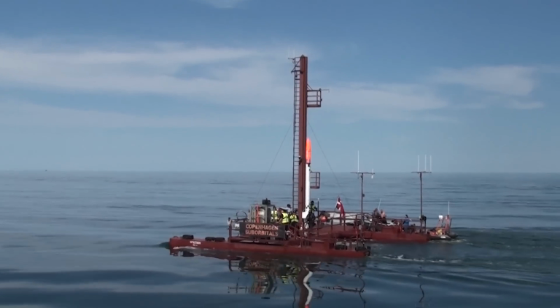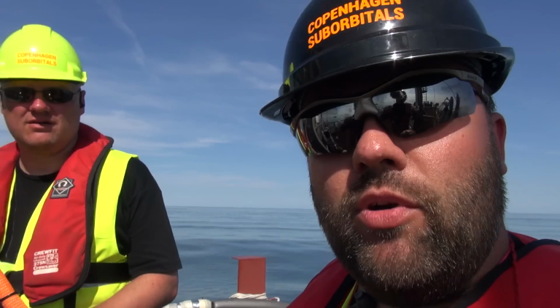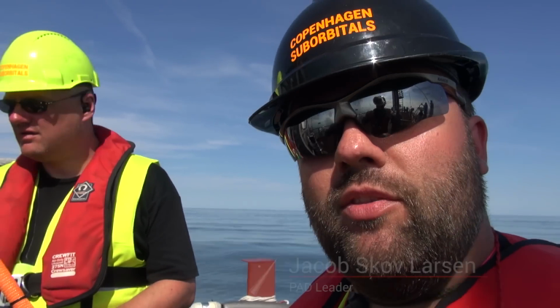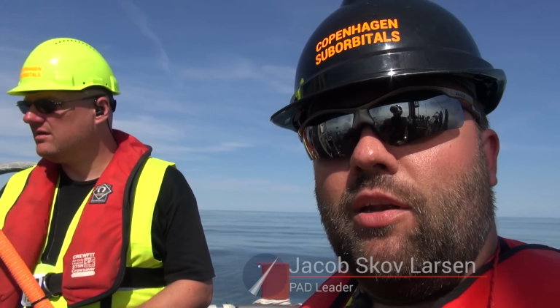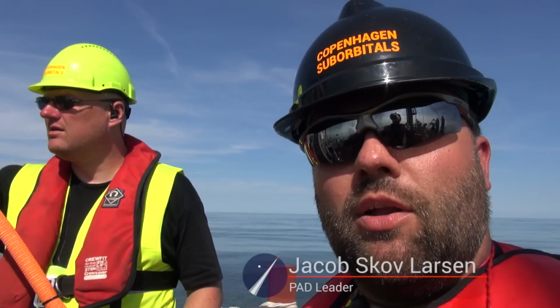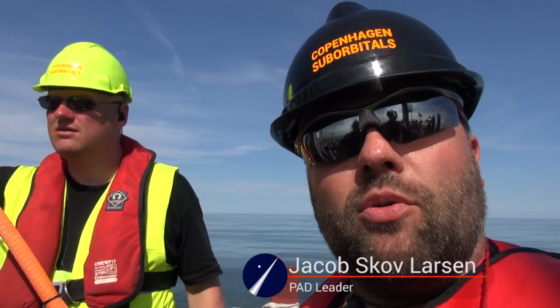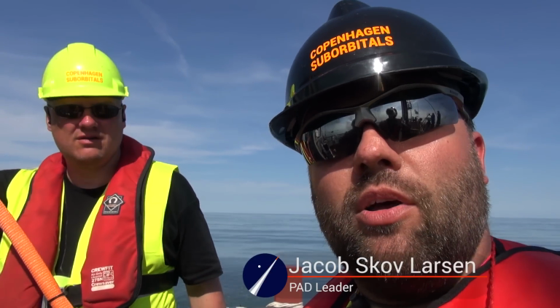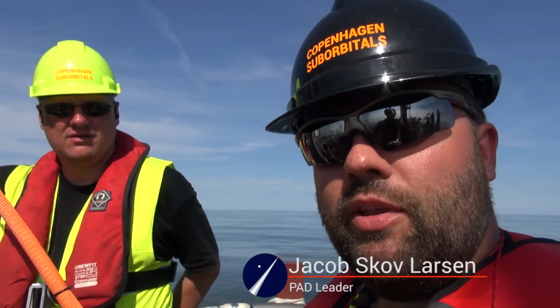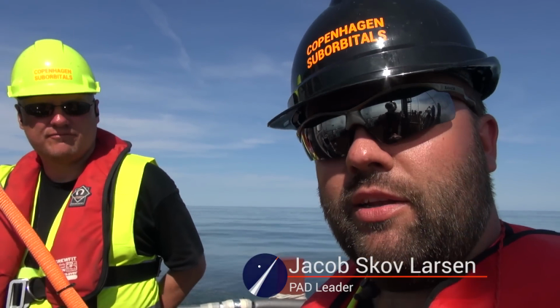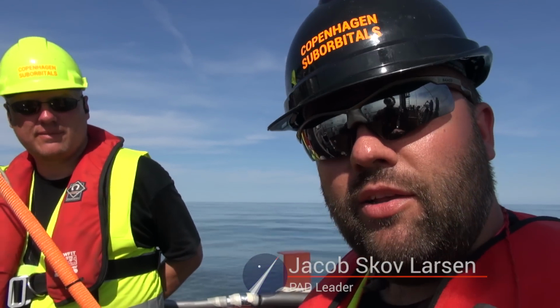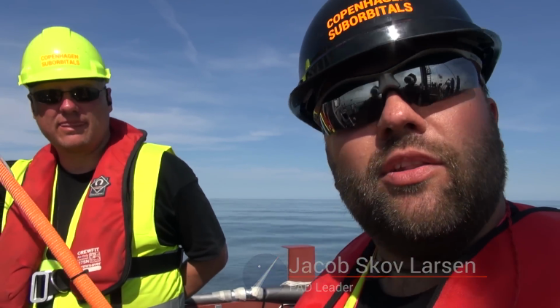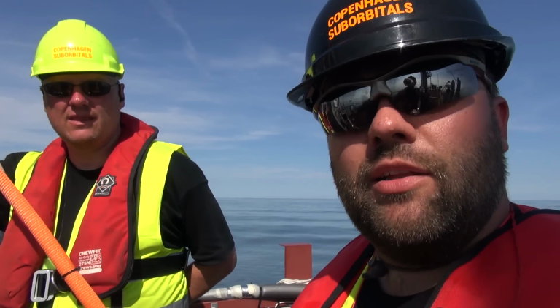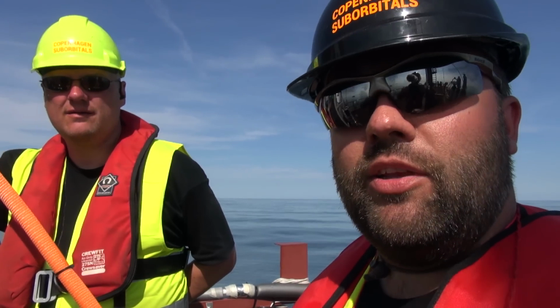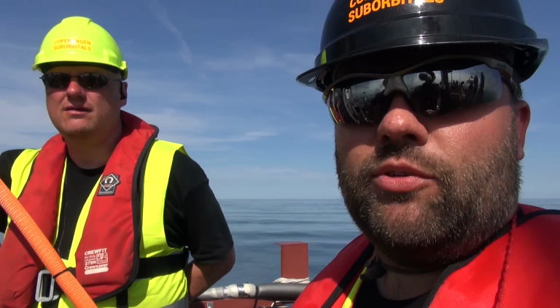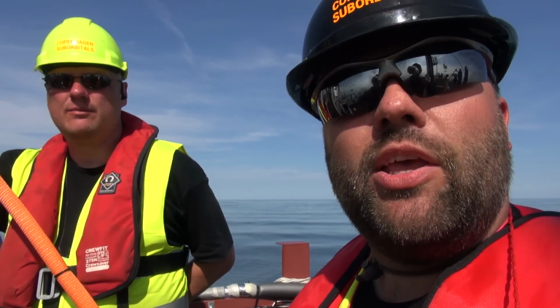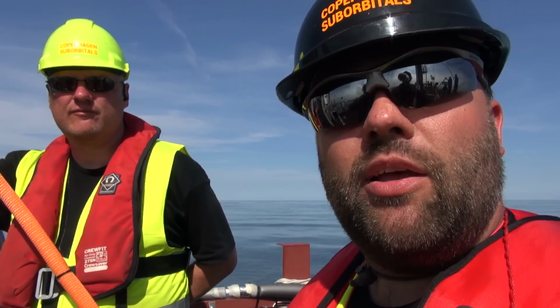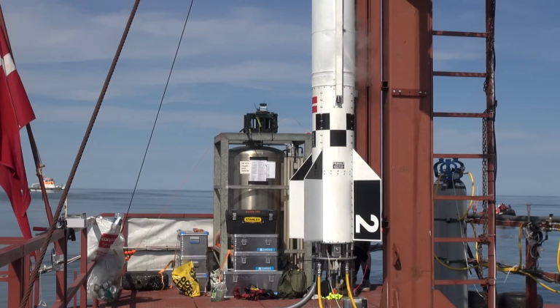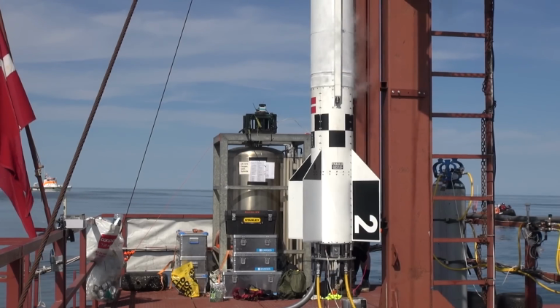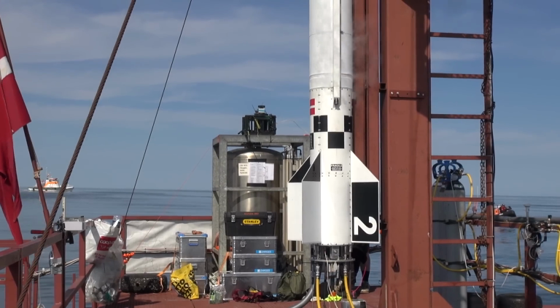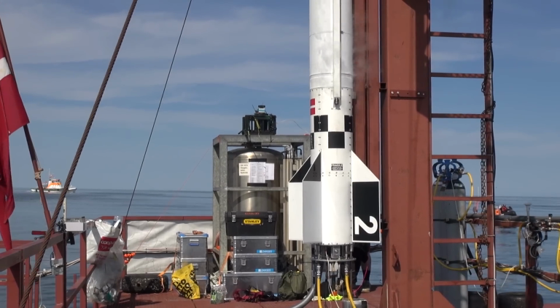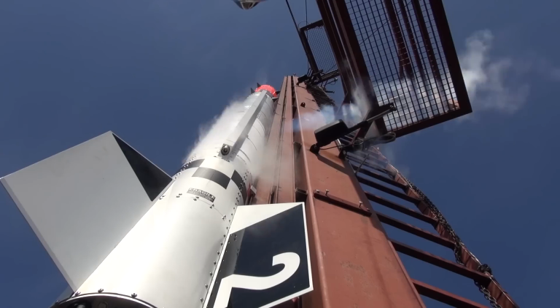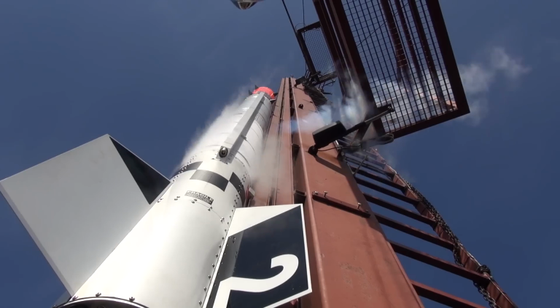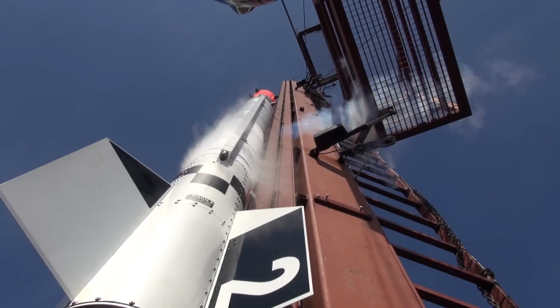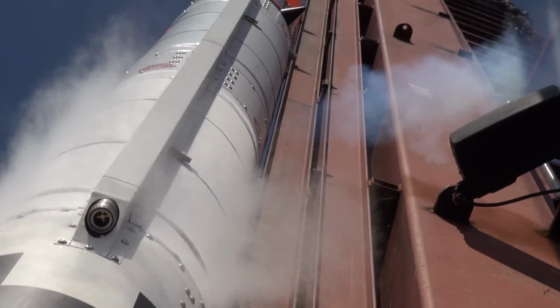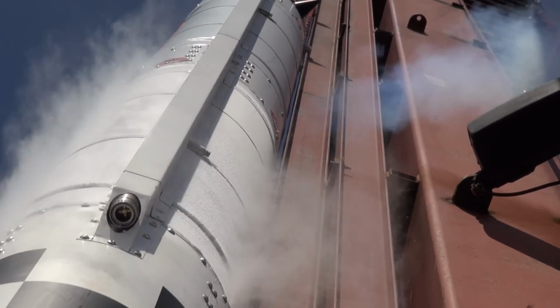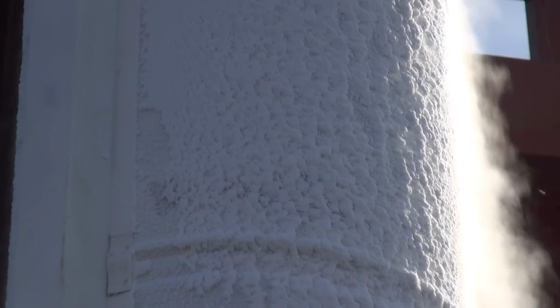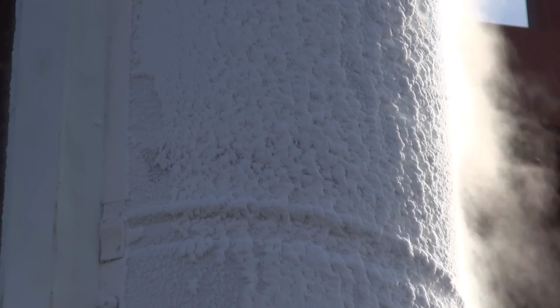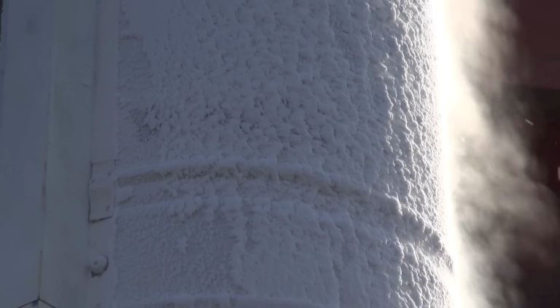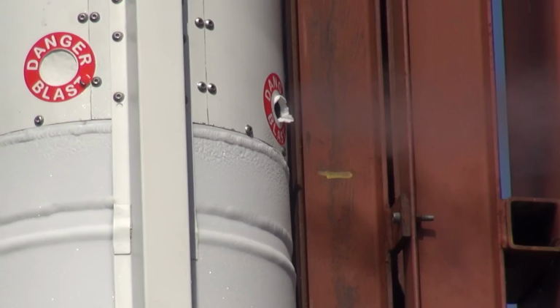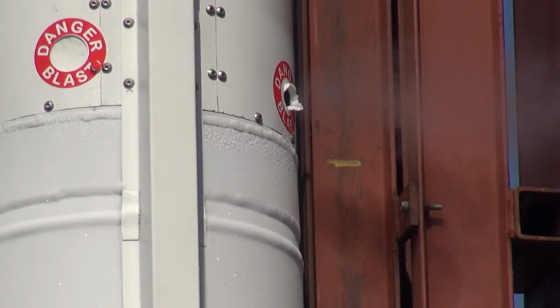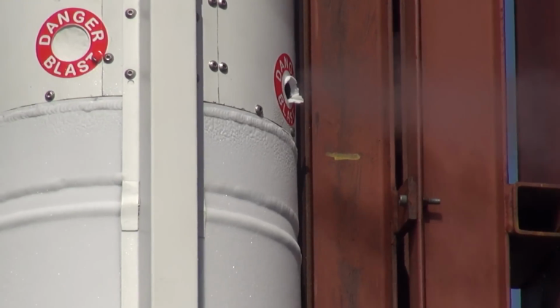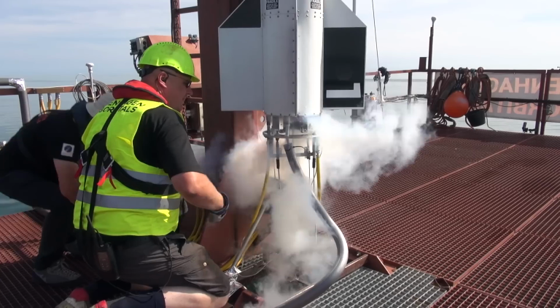We're right in the middle of the LOX loading process, and that little hissing sound you can hear behind us — that's the liquid oxygen already in the tank, boiling off slowly through the wind valve.